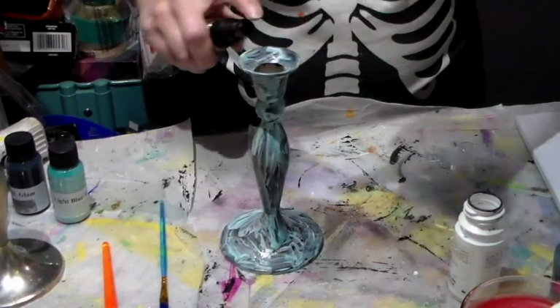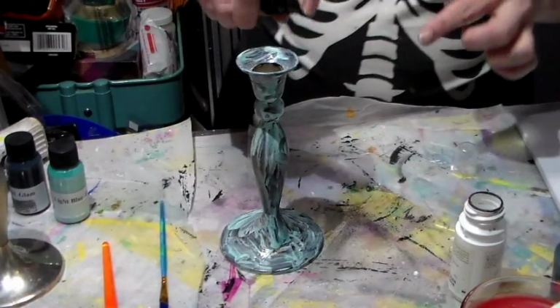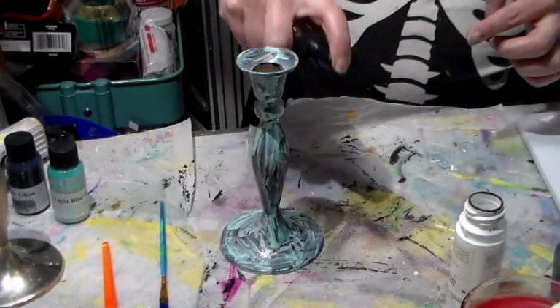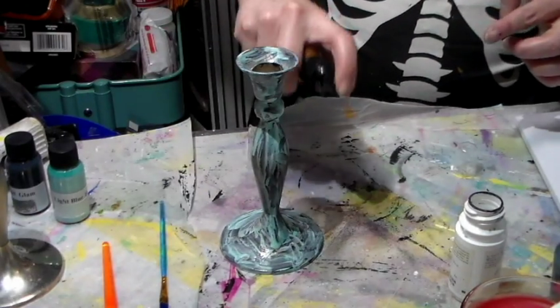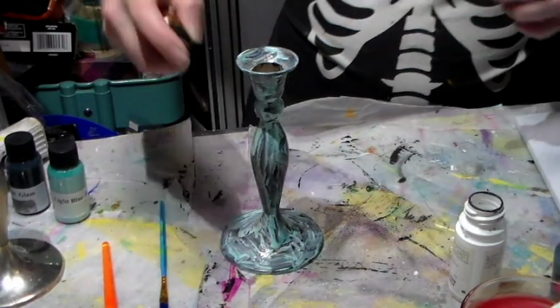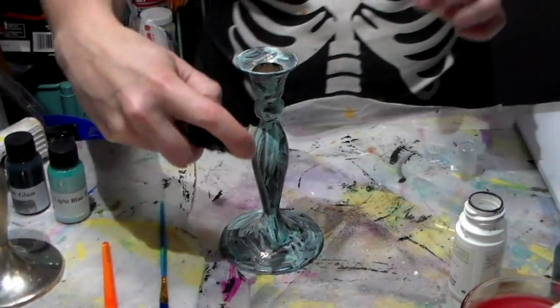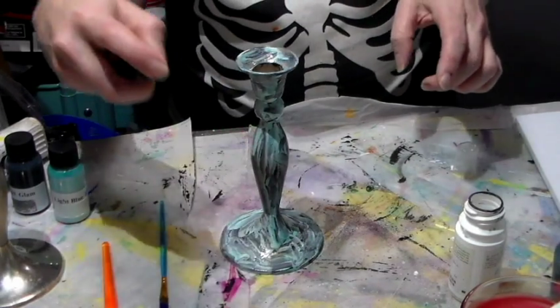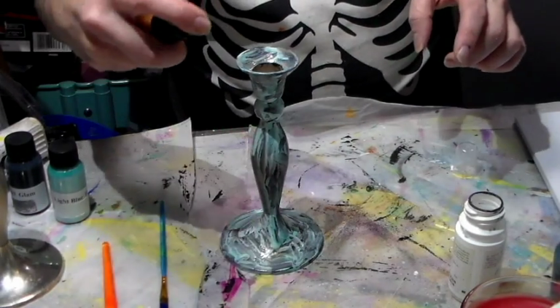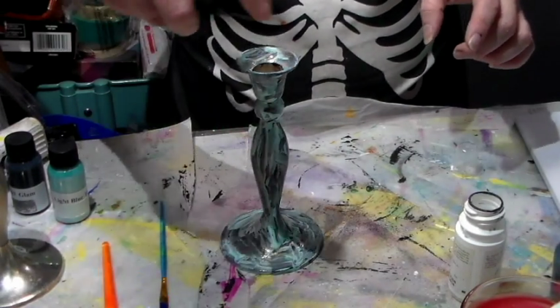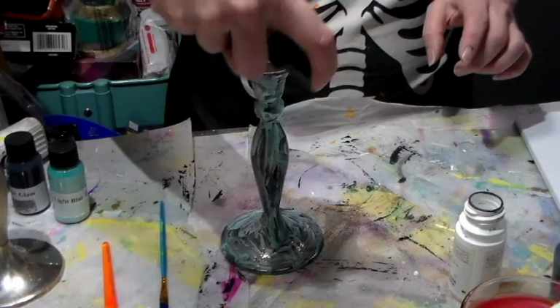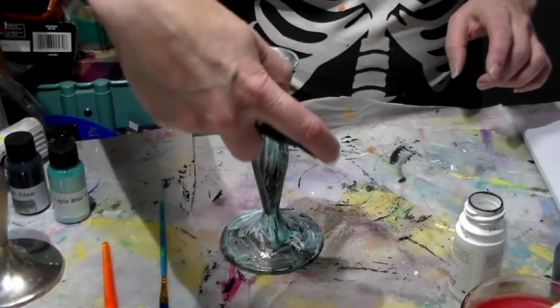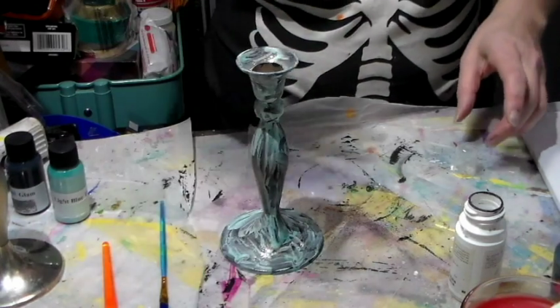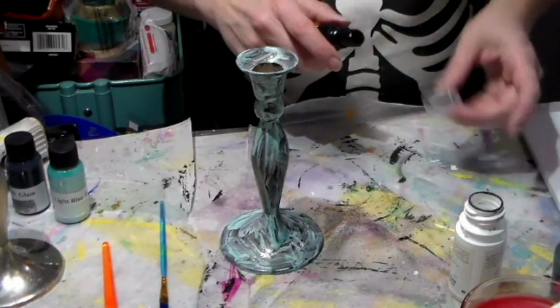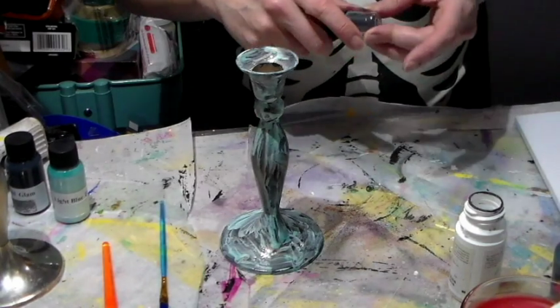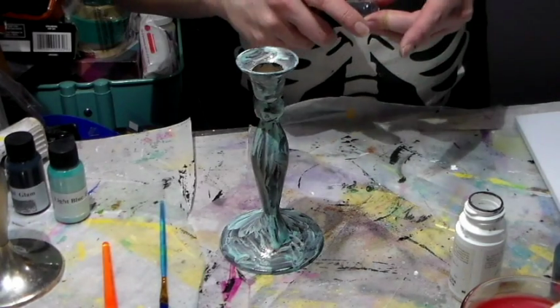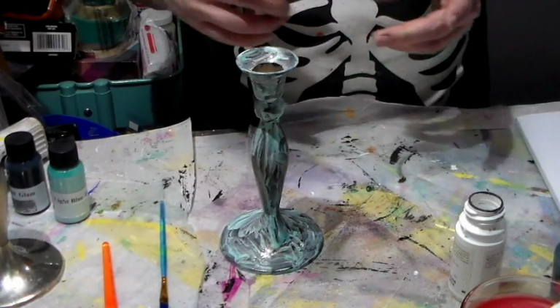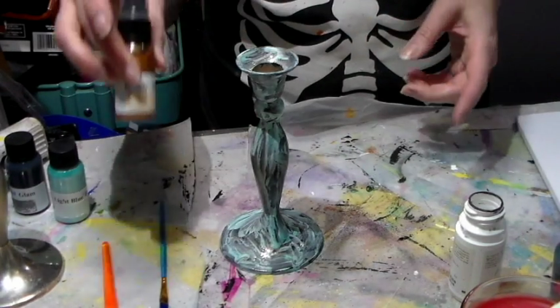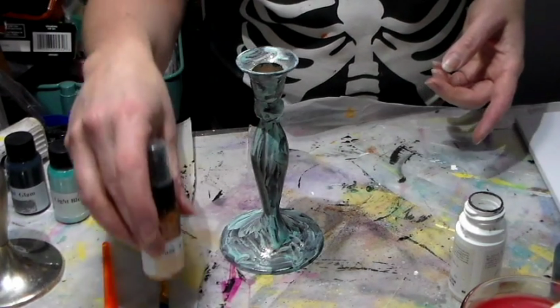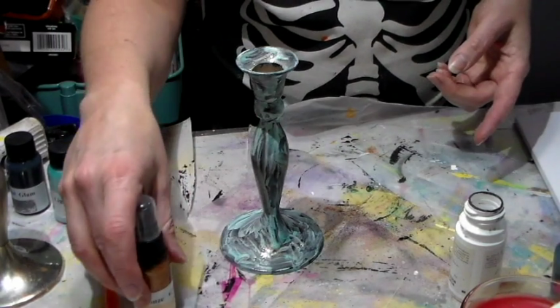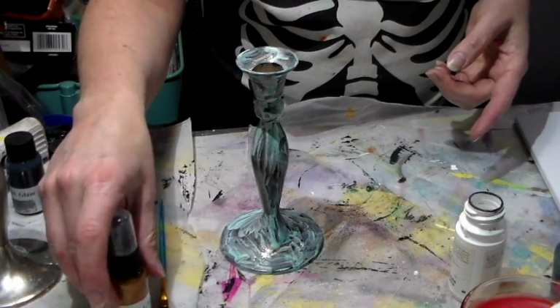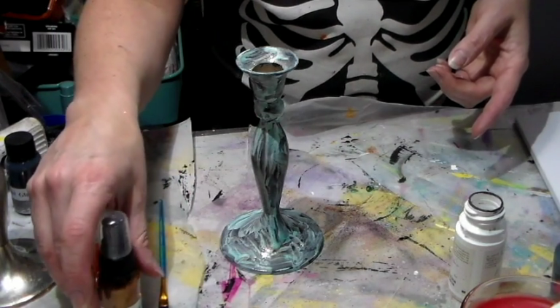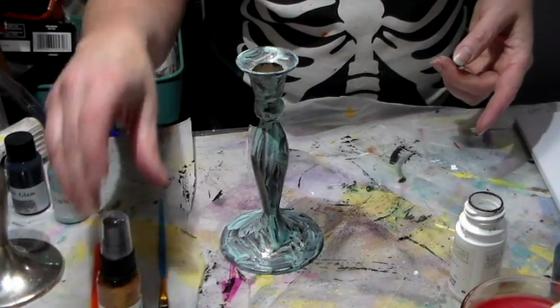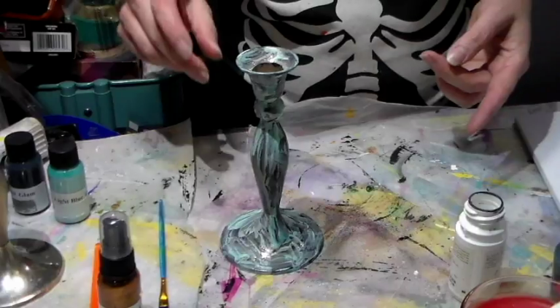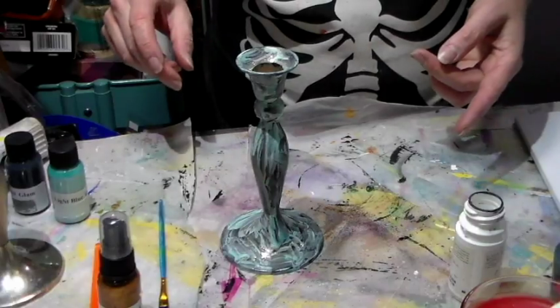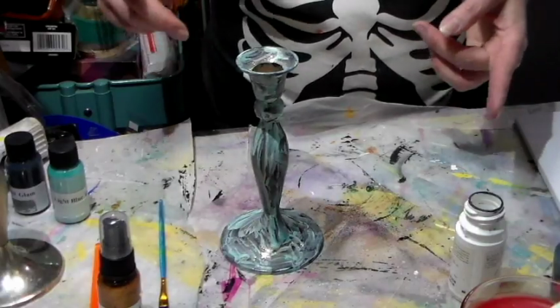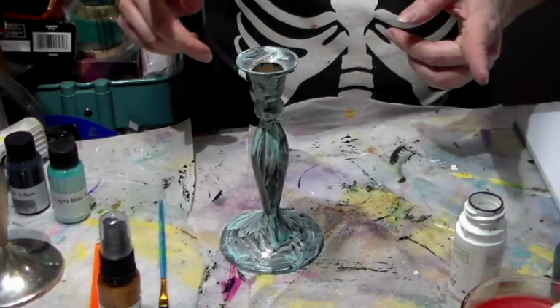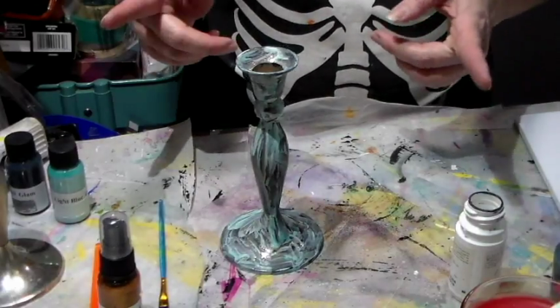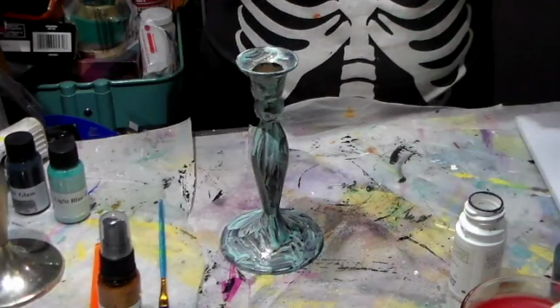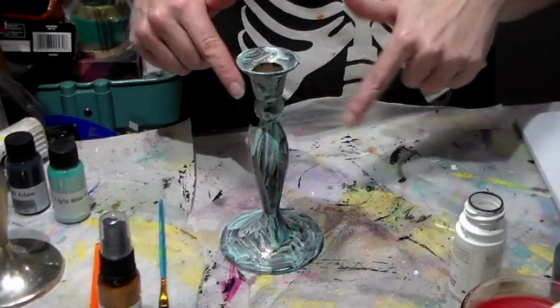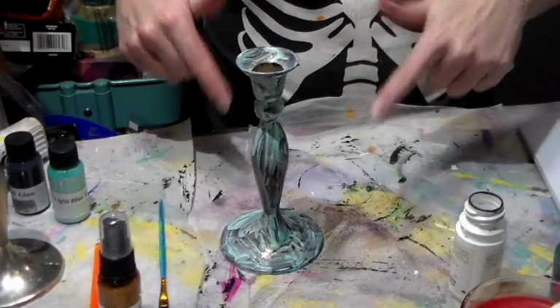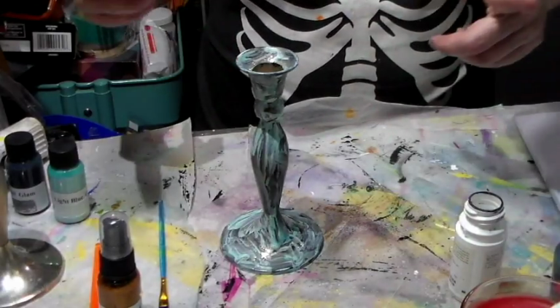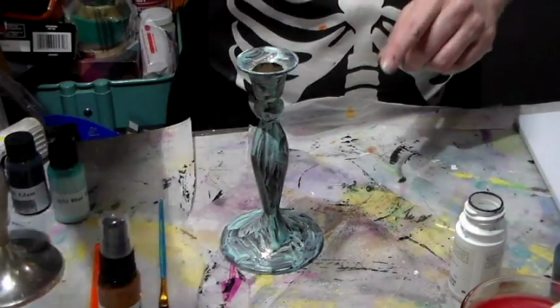I'm not convinced. I'll let it dry and I'll be back.